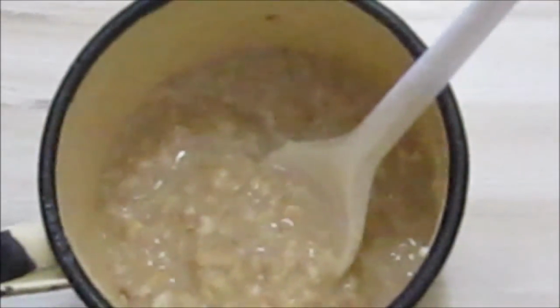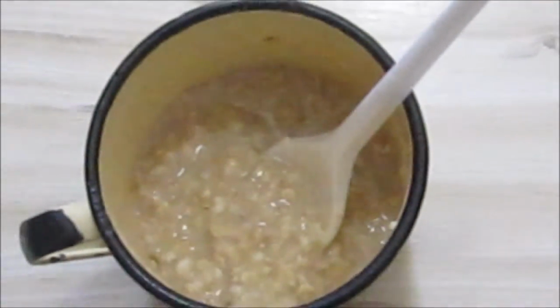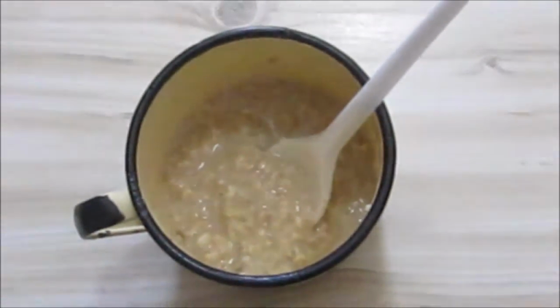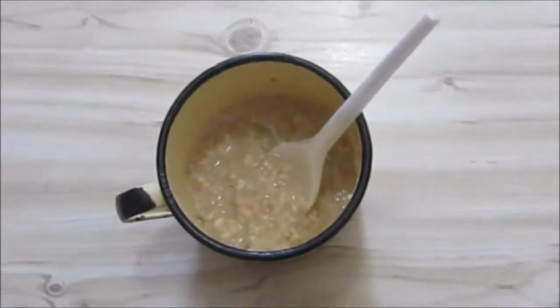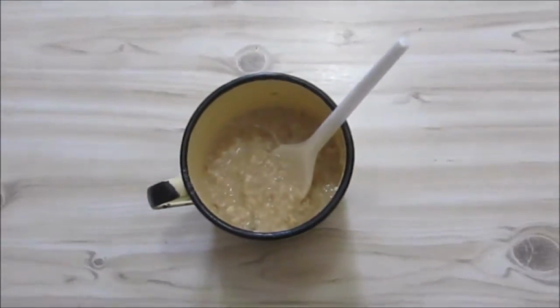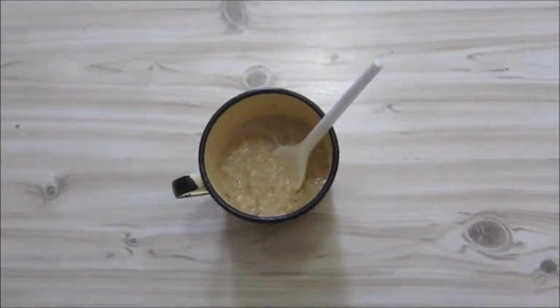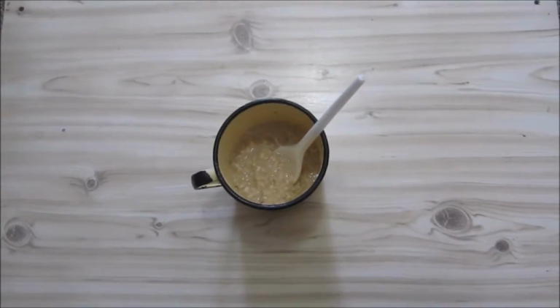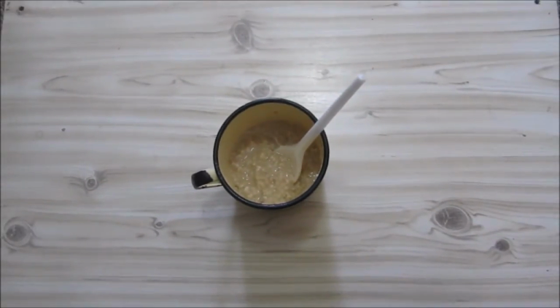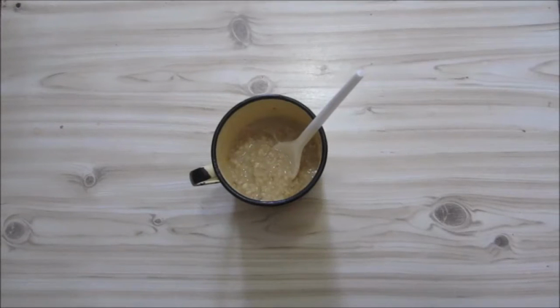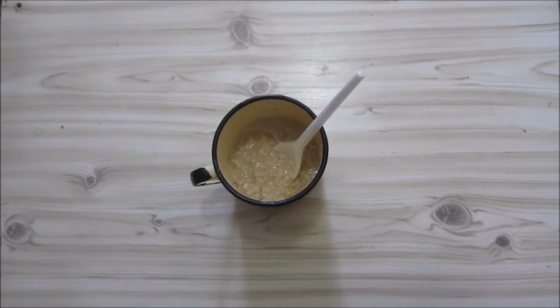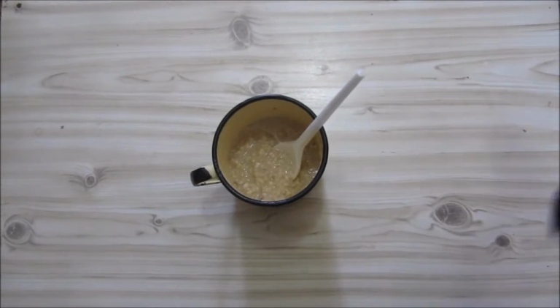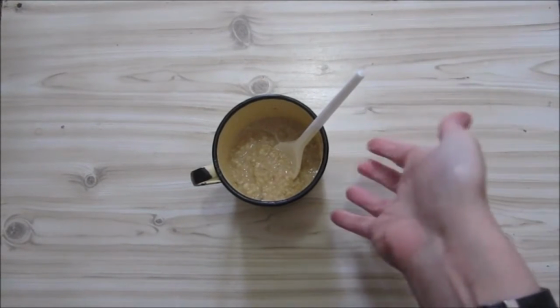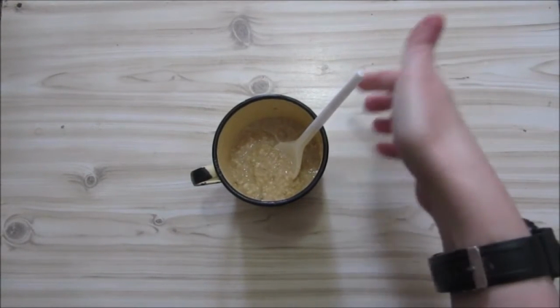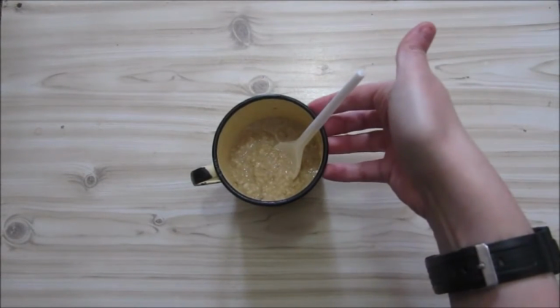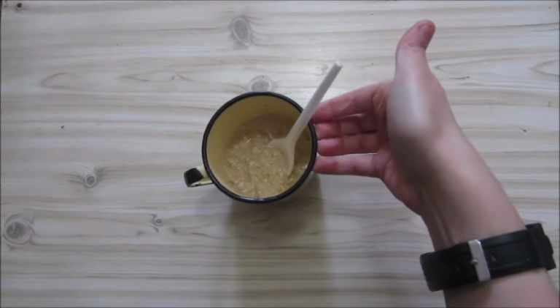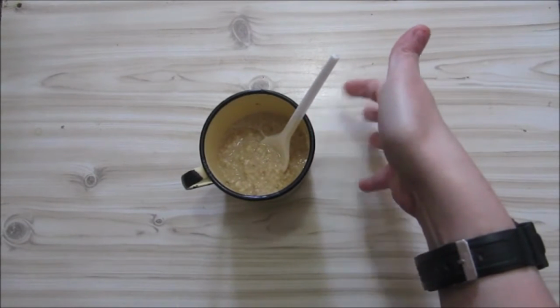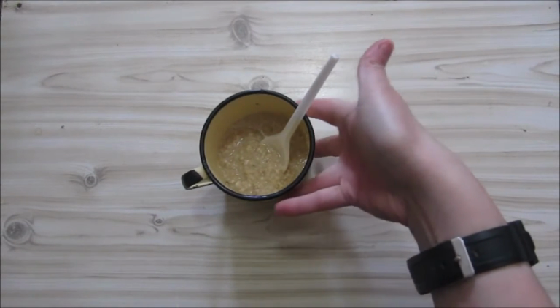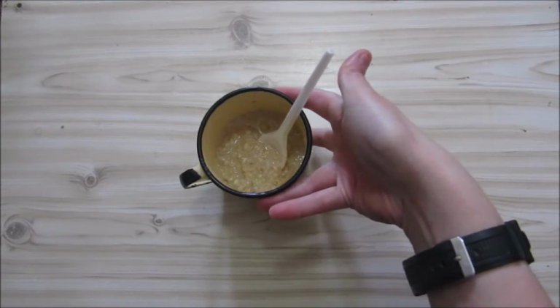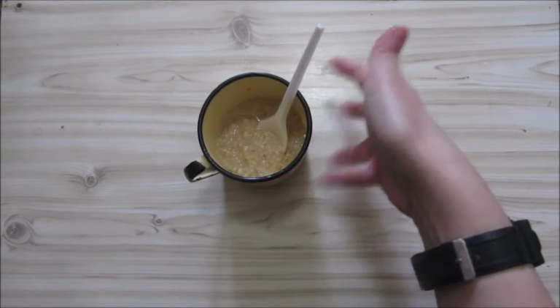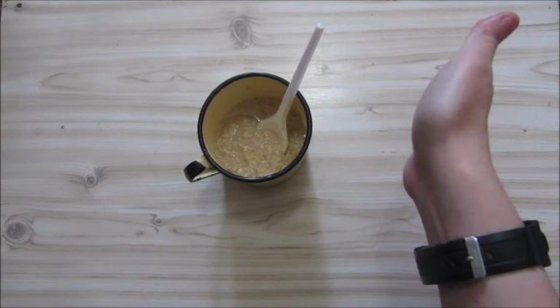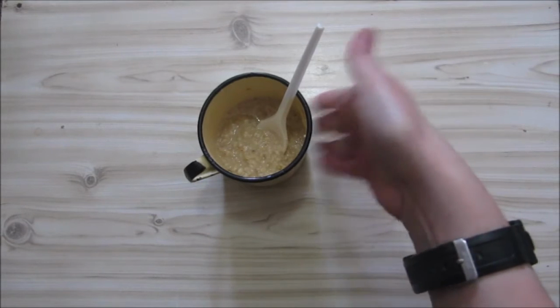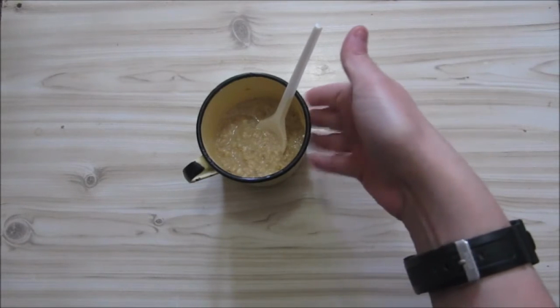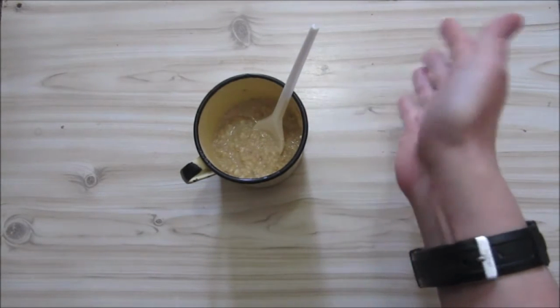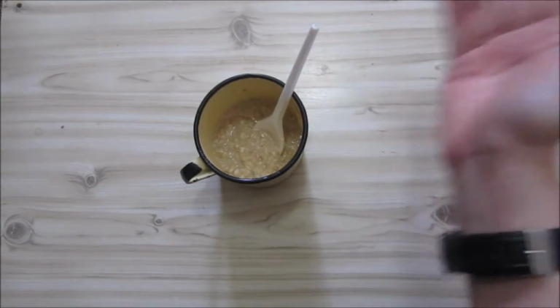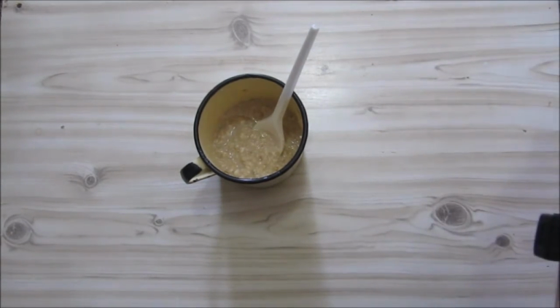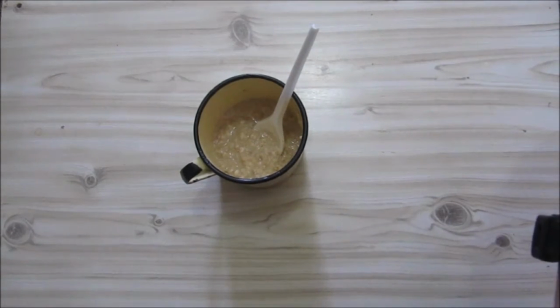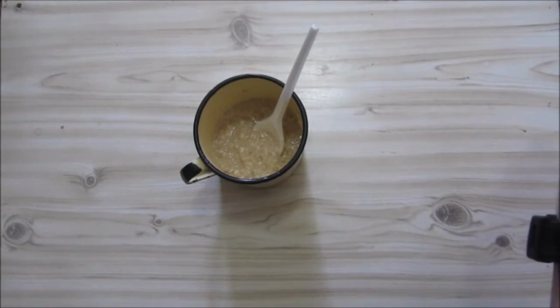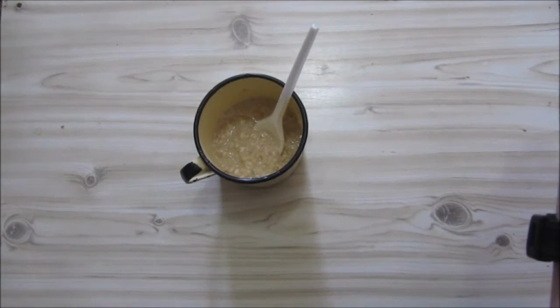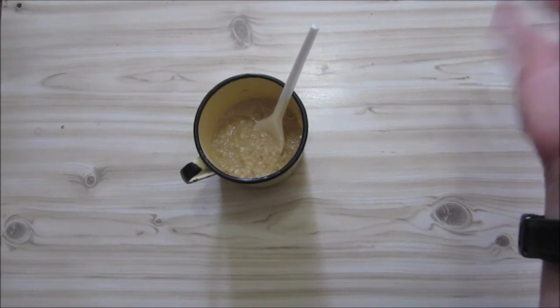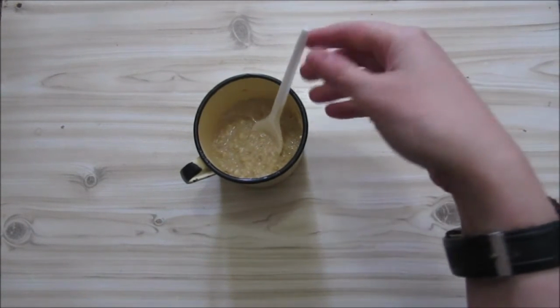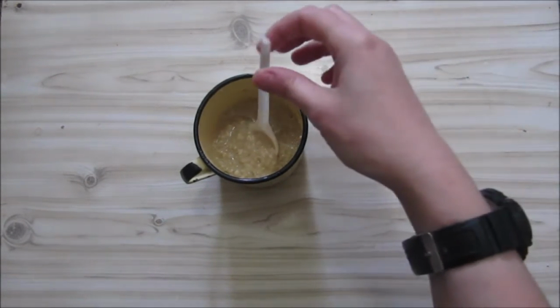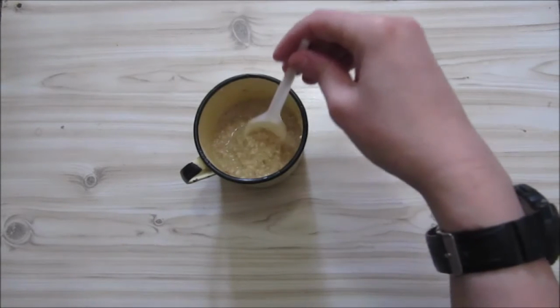It's quite a fast thing to make. You just boil your water, add this to a cup or bowl, put your water in, let it stand for around three to five minutes, and there you've got oats.